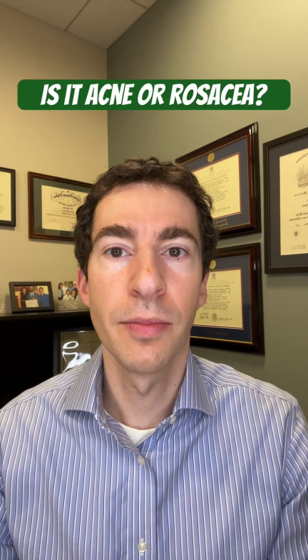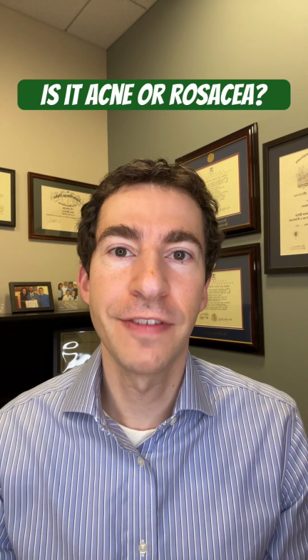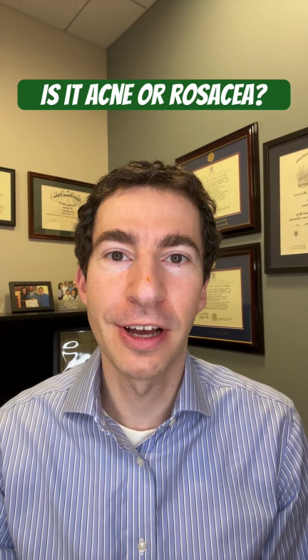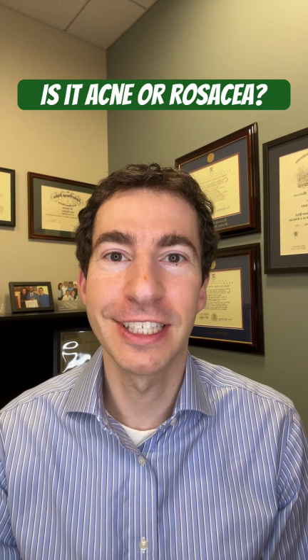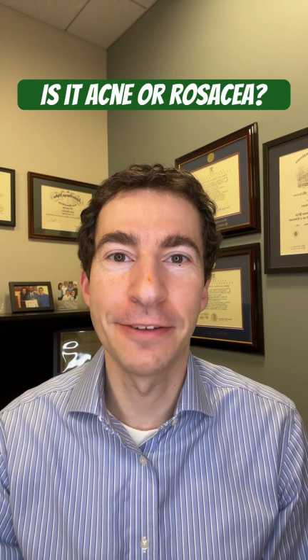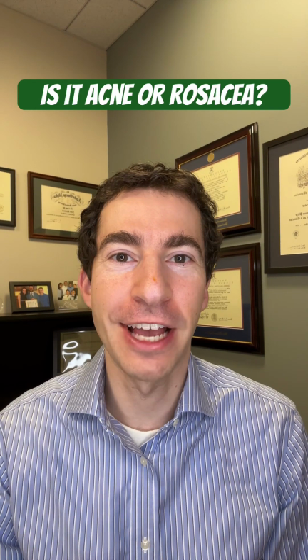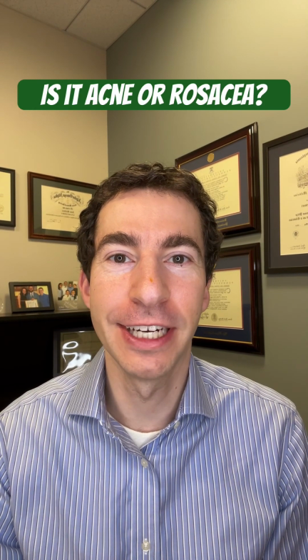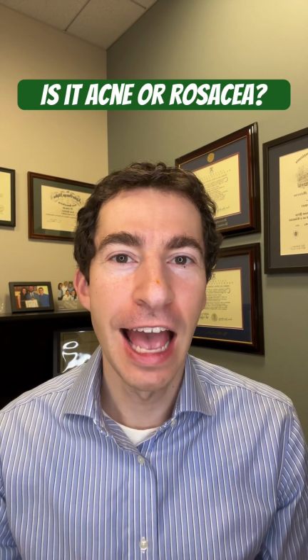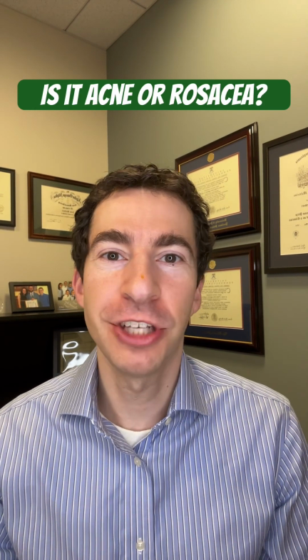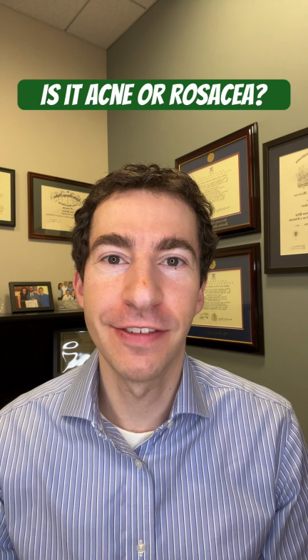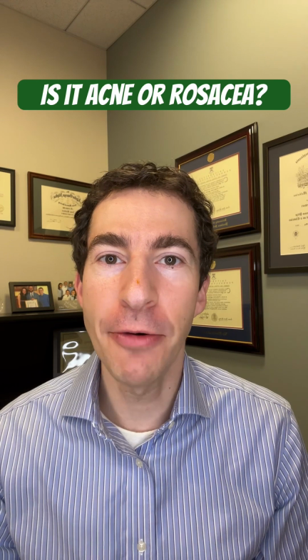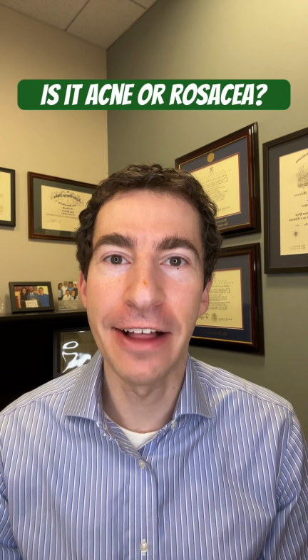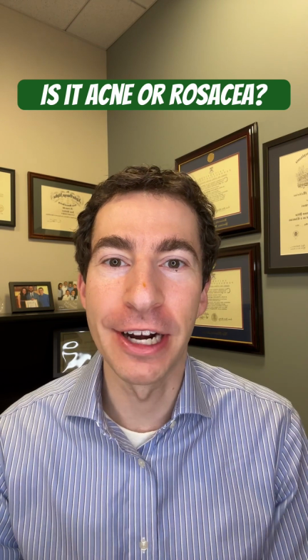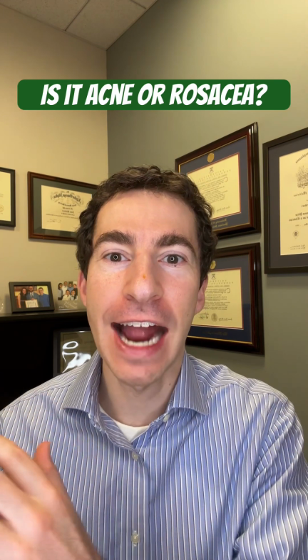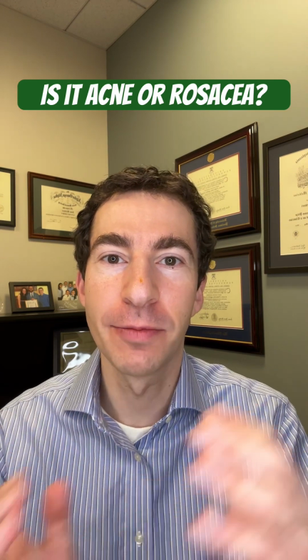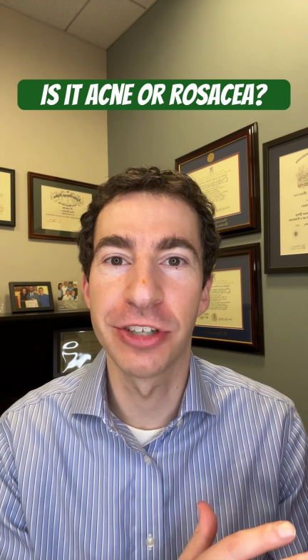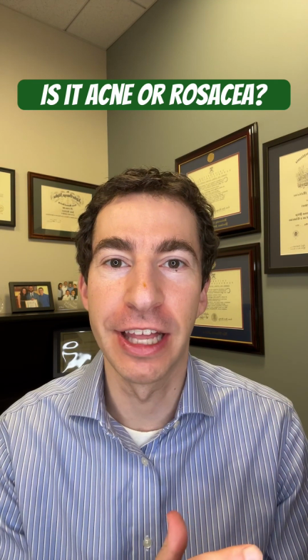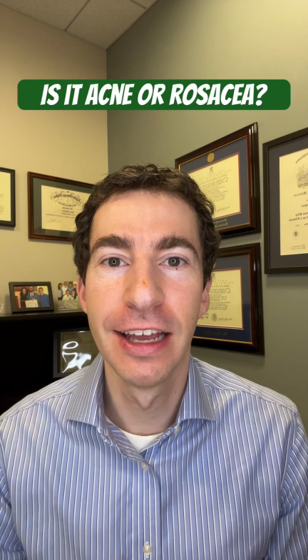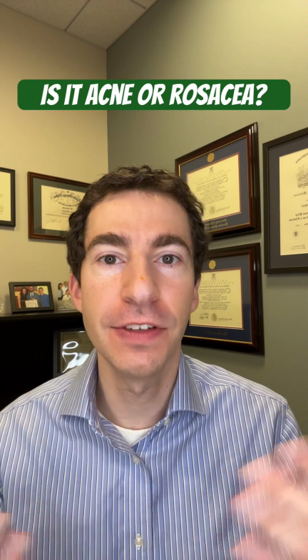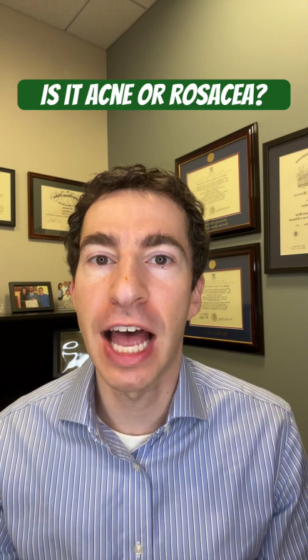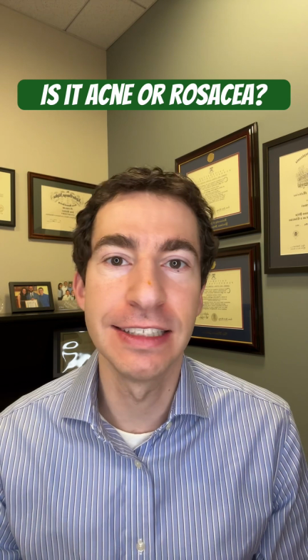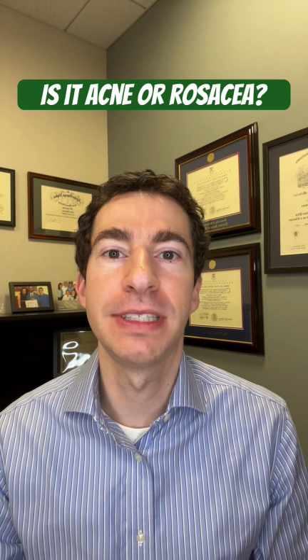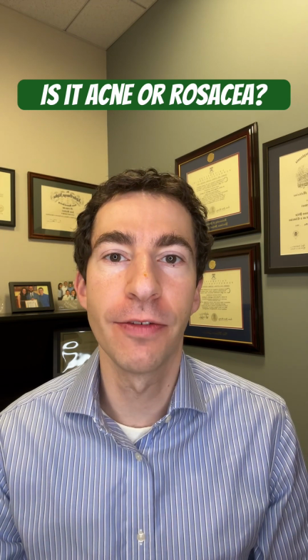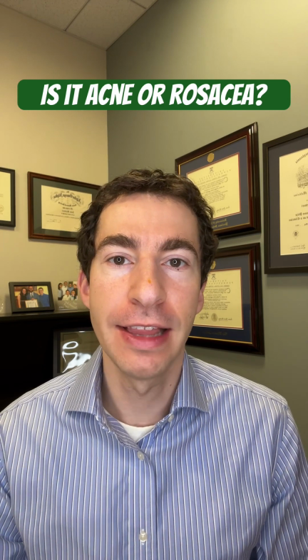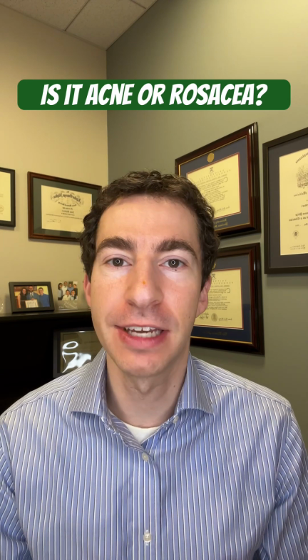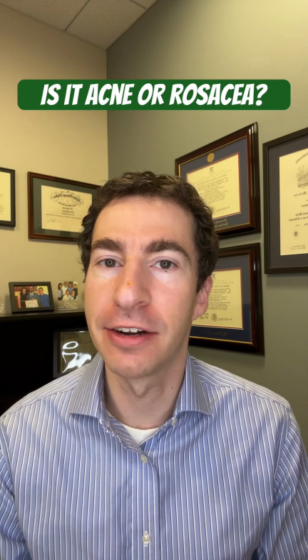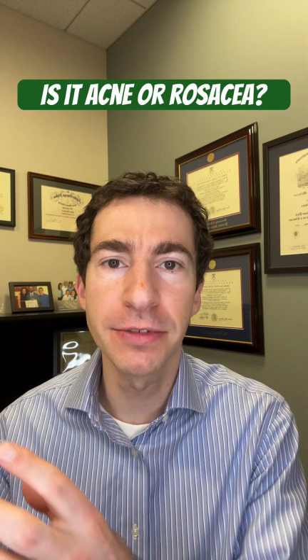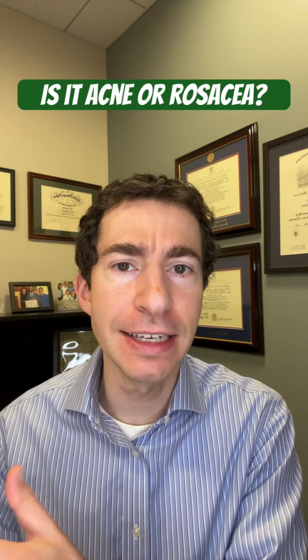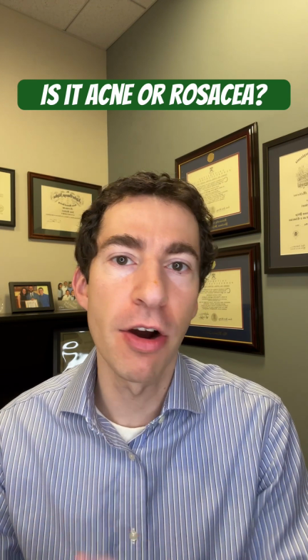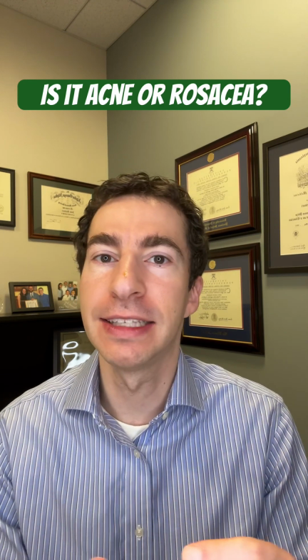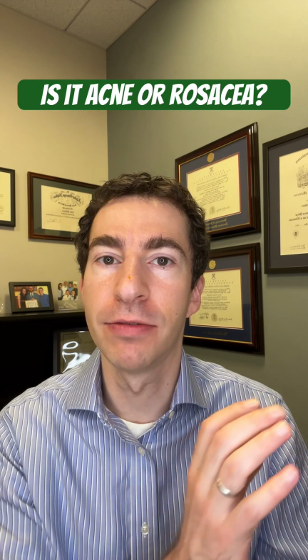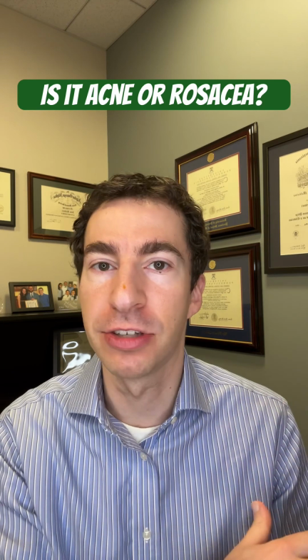Board-certified dermatologist and acne and rosacea expert here. I want to share in this video how we can tell apart acne from rosacea in the clinic. There are a few signs and symptoms that we look for to help us understand whether these bumps are from acne or might they instead be rosacea.